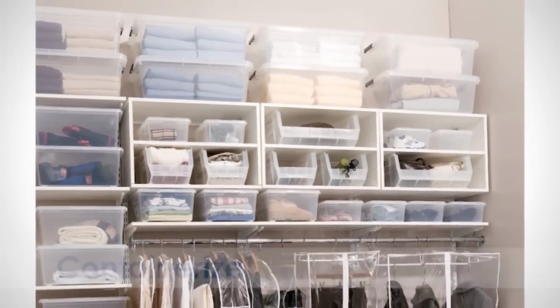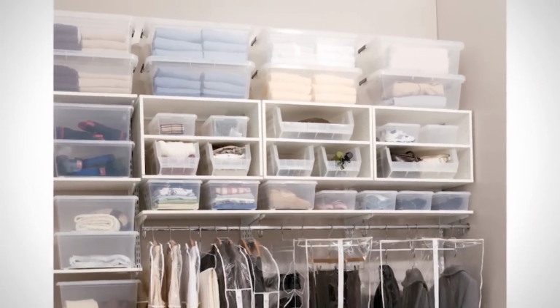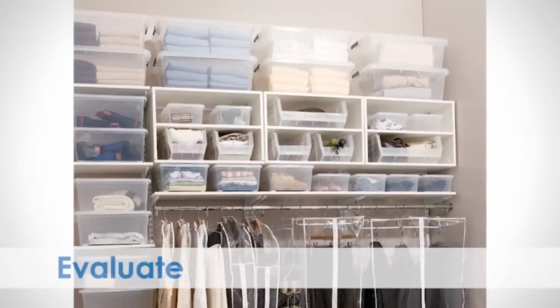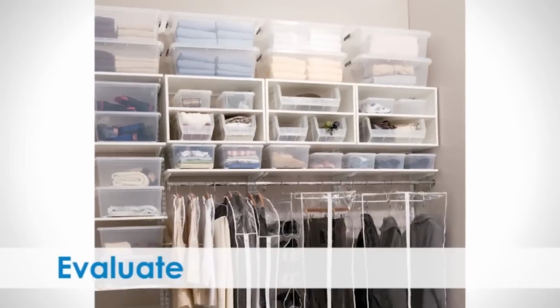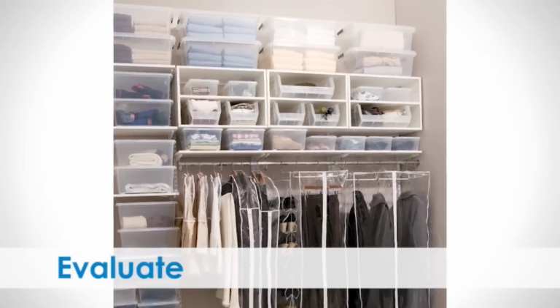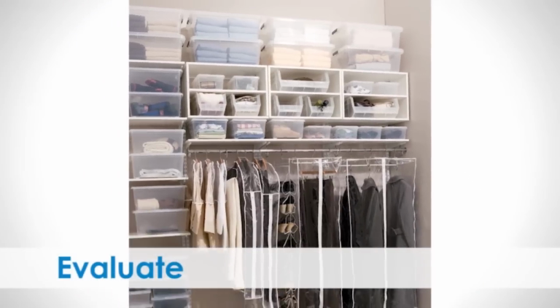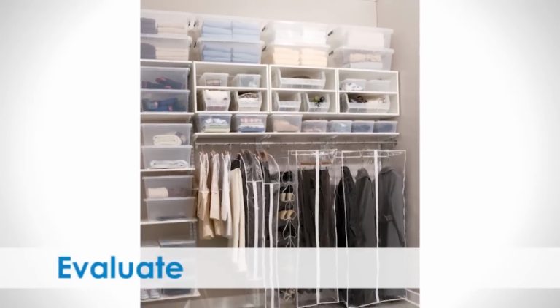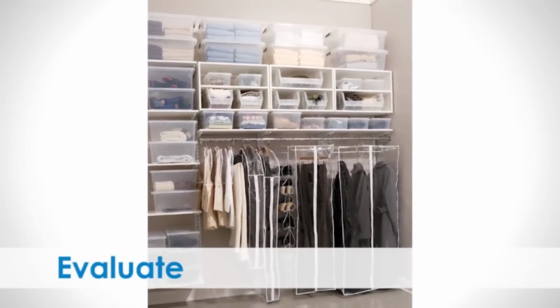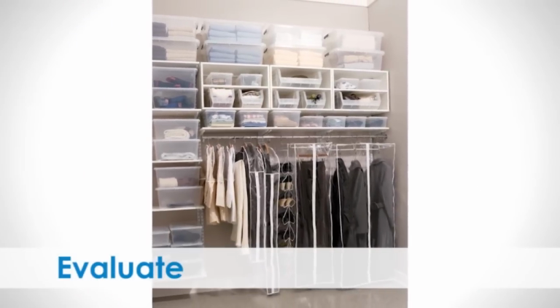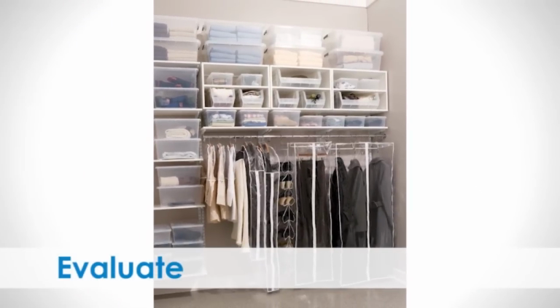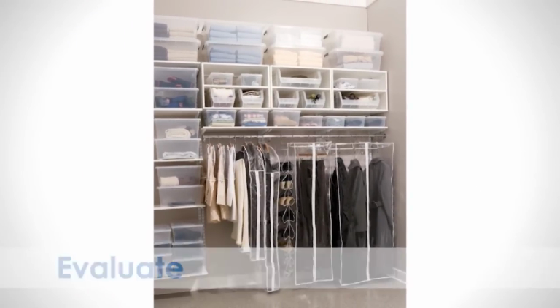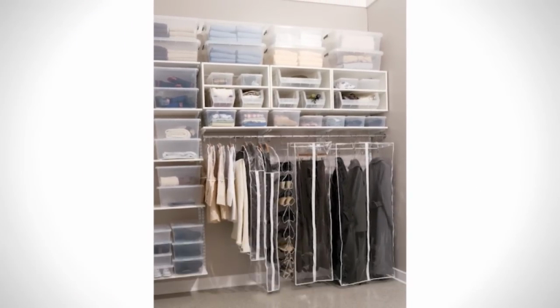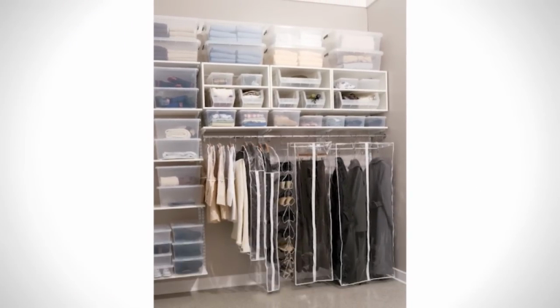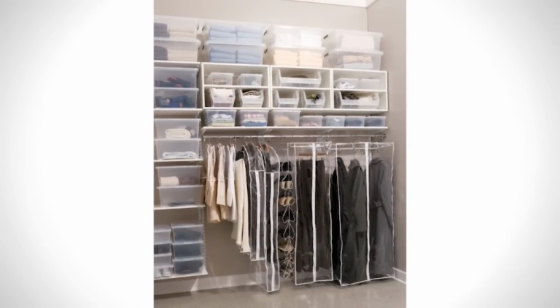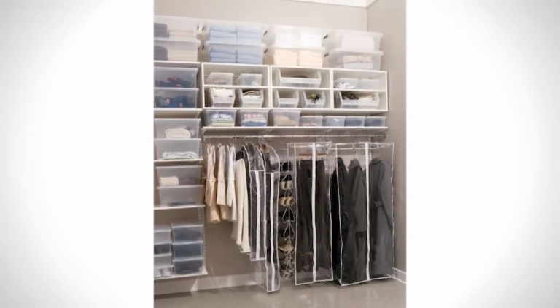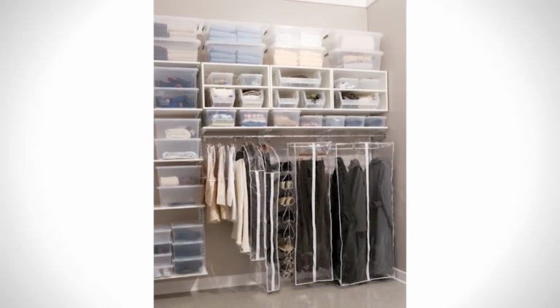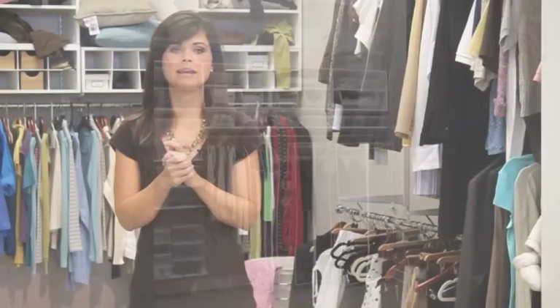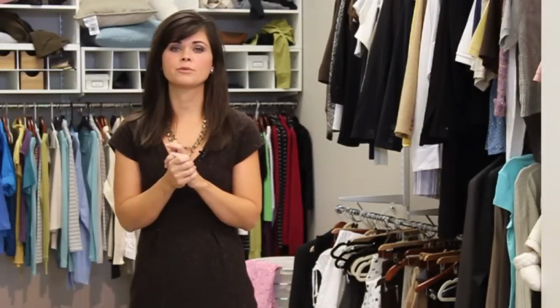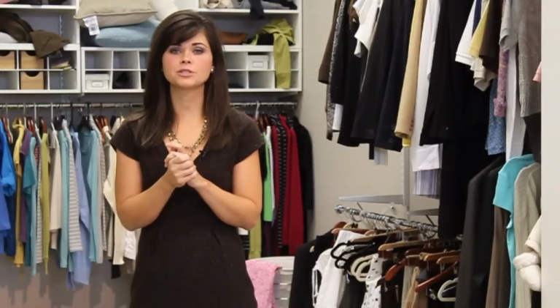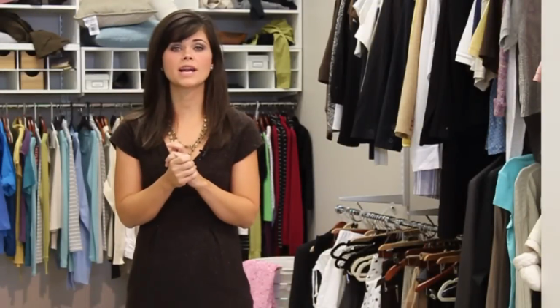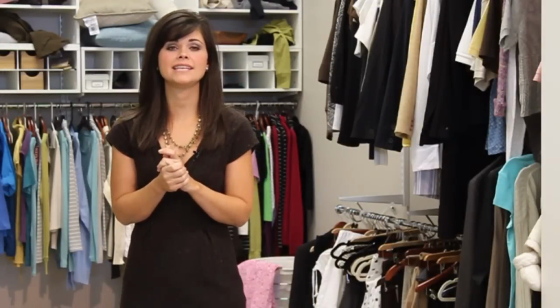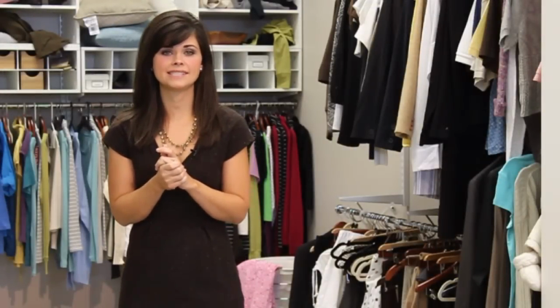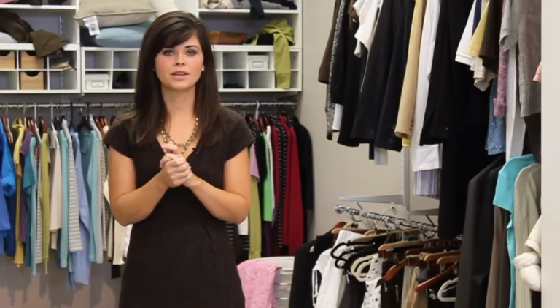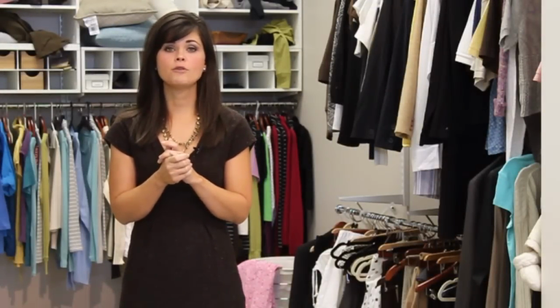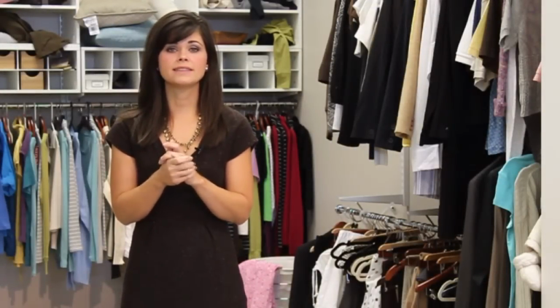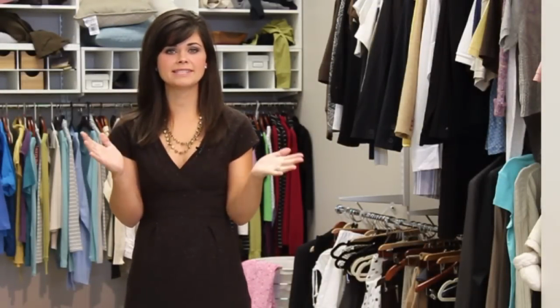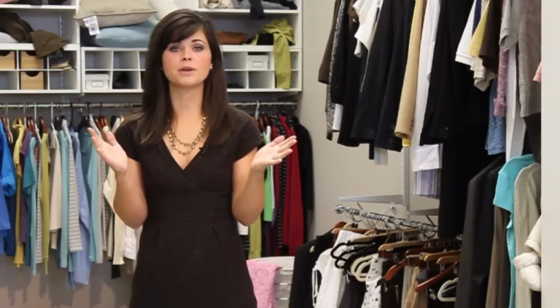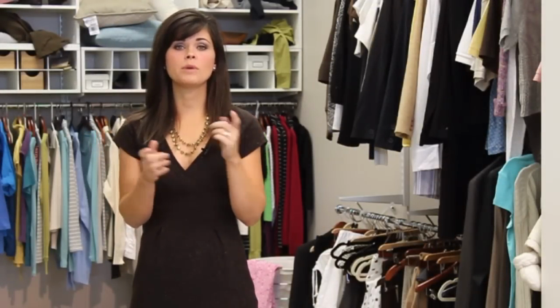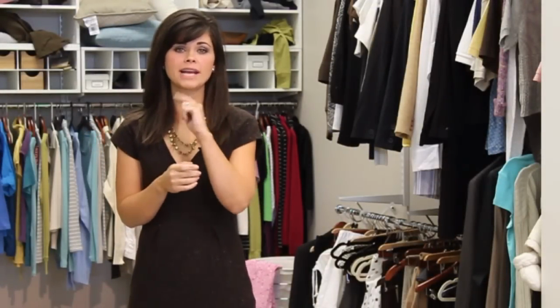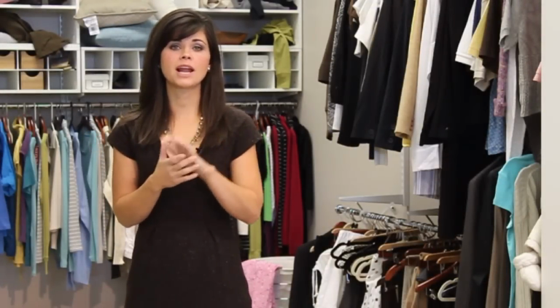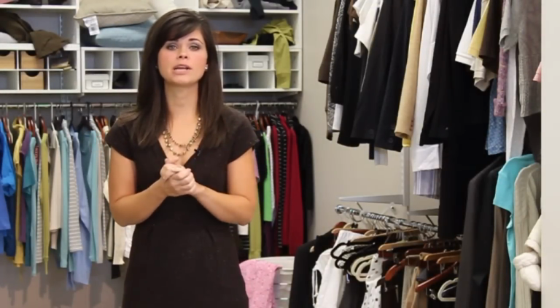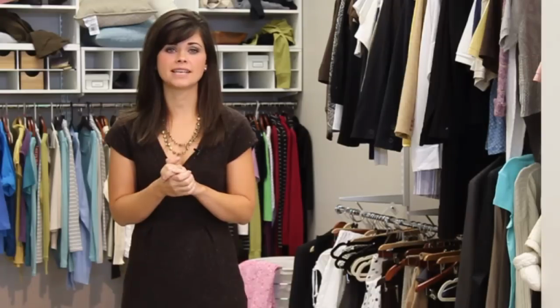The last step is to evaluate the space a month after it's been organized. Your new organized space should be easy to maintain because it reflects your organizing needs and style. Hopefully, the SPACE acronym will make your next organizing project a cinch.